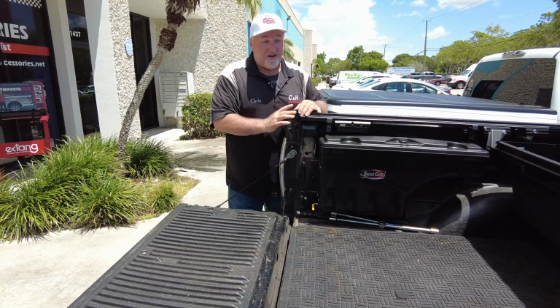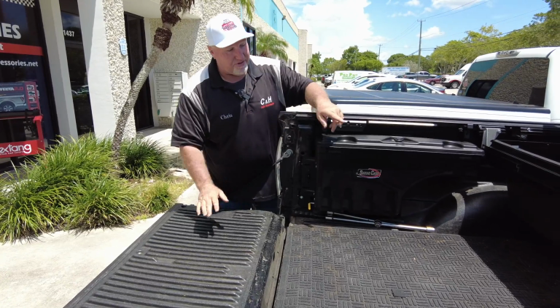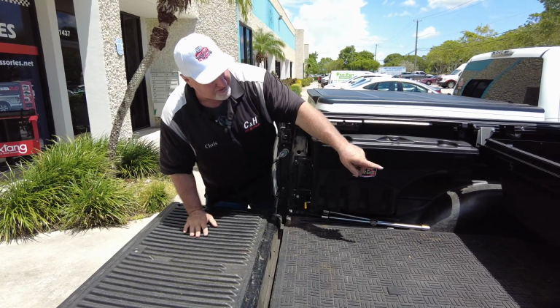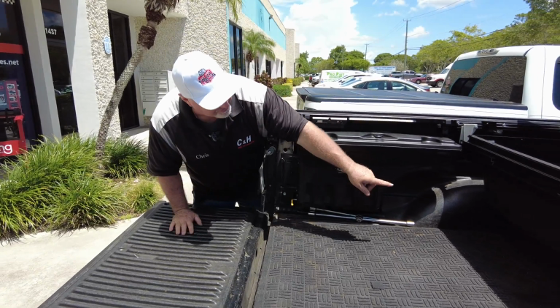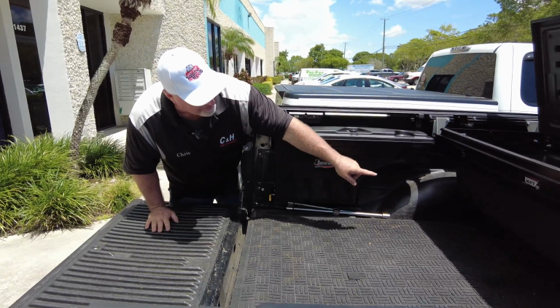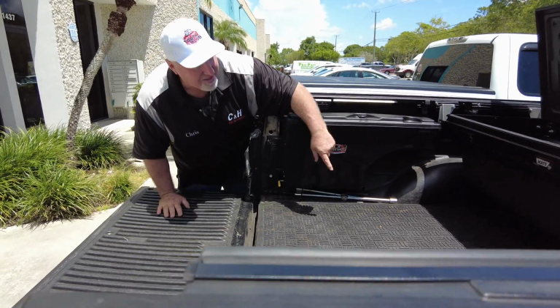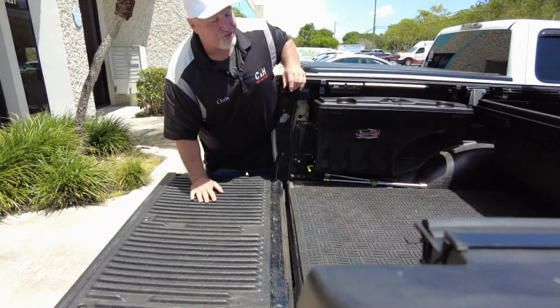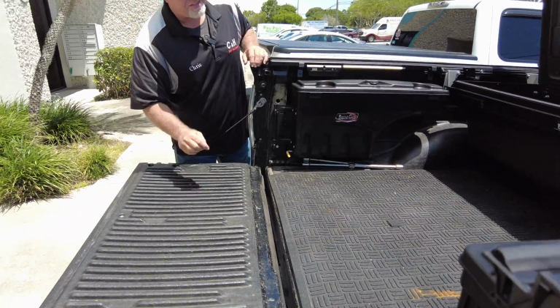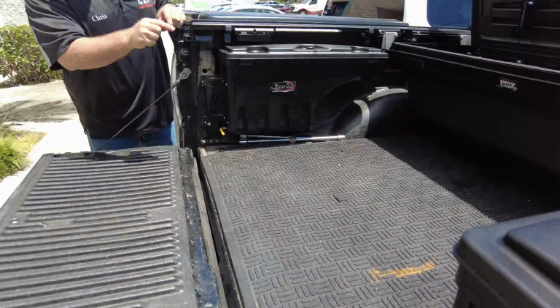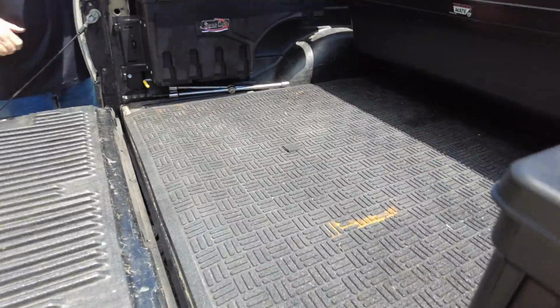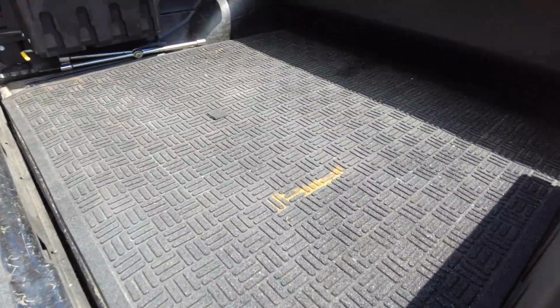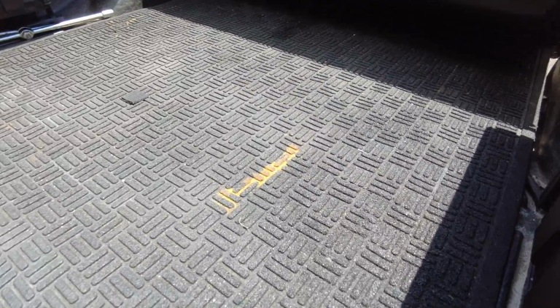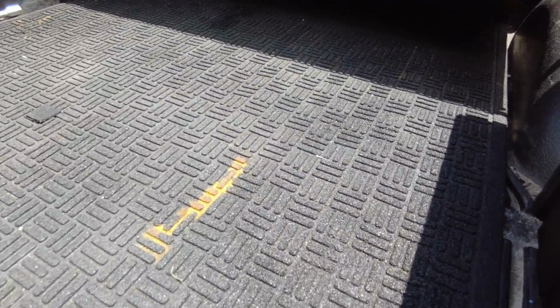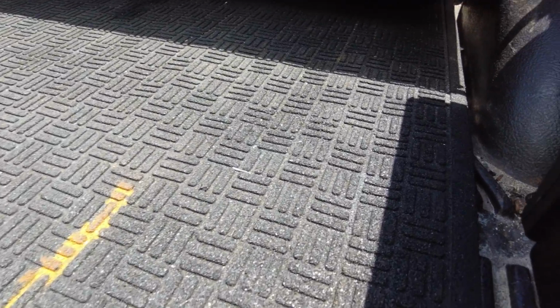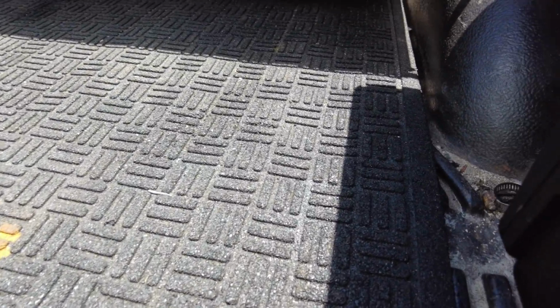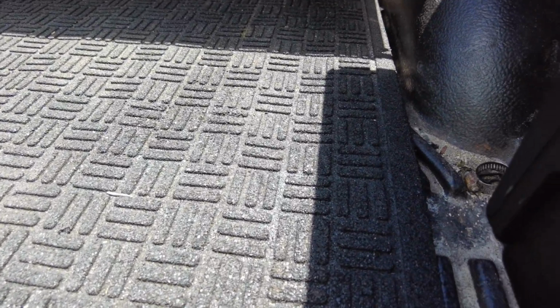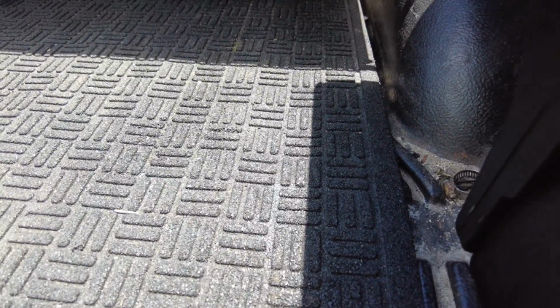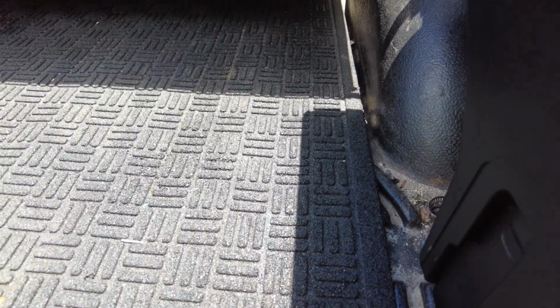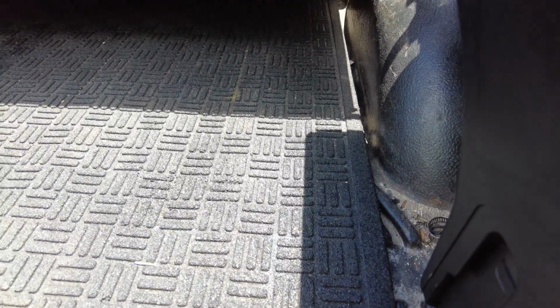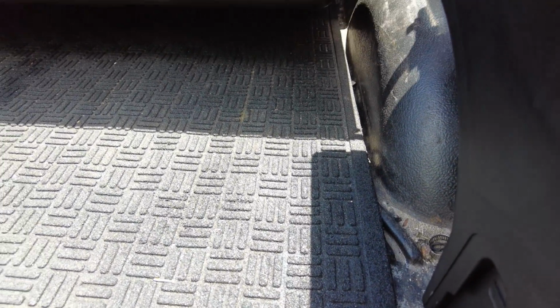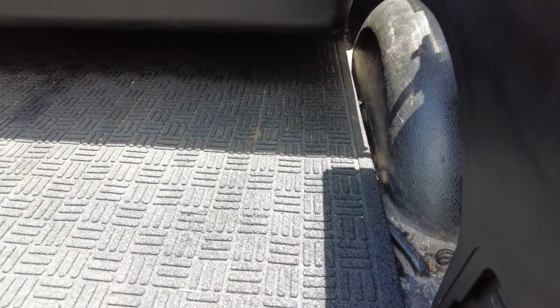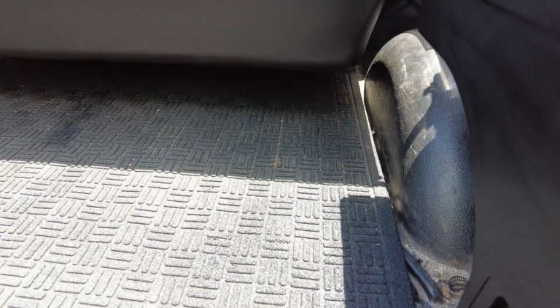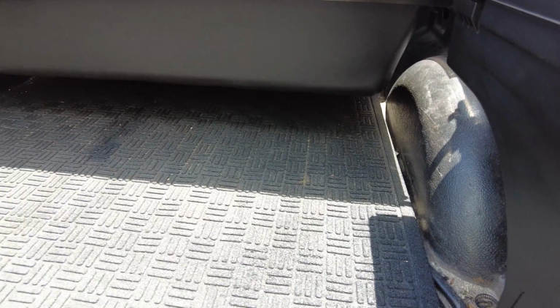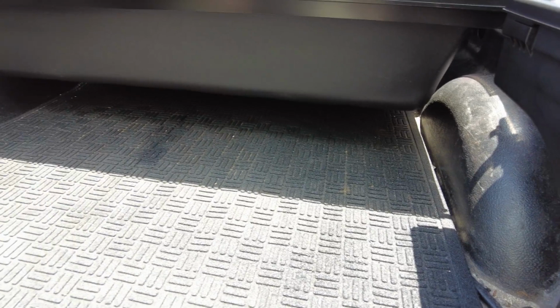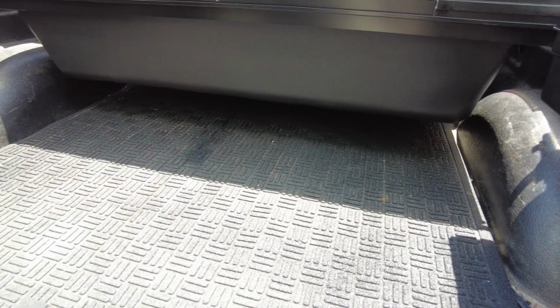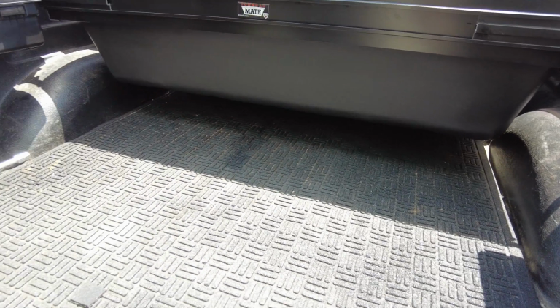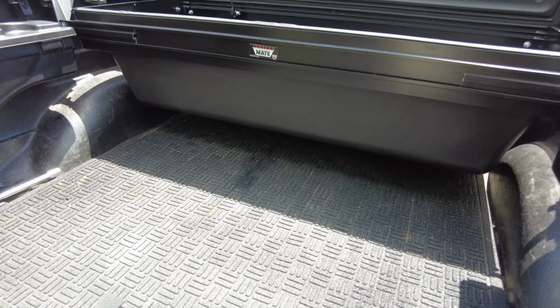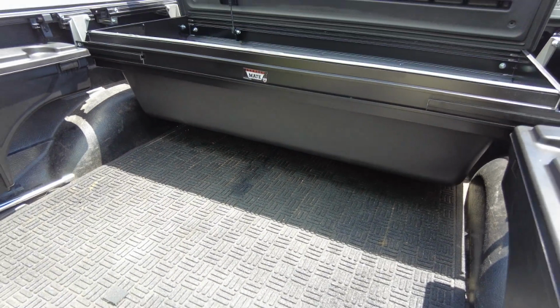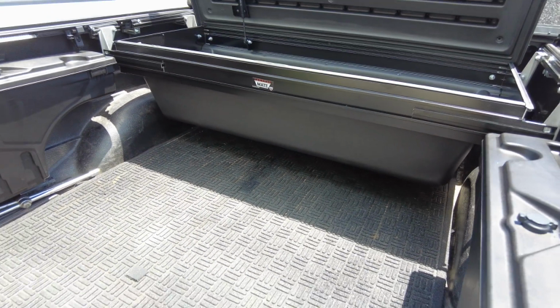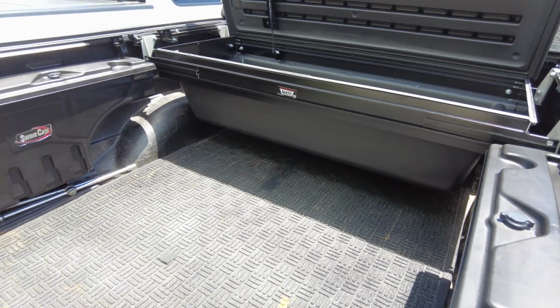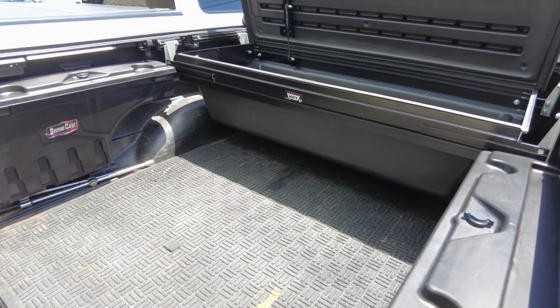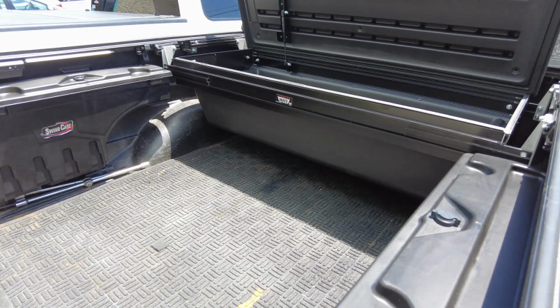And if you look underneath the Tunnel Mate, you still got space underneath there. So if you're picking up plywood over at Lowe's or anything like that, you can put it right underneath there. You still have space underneath this.